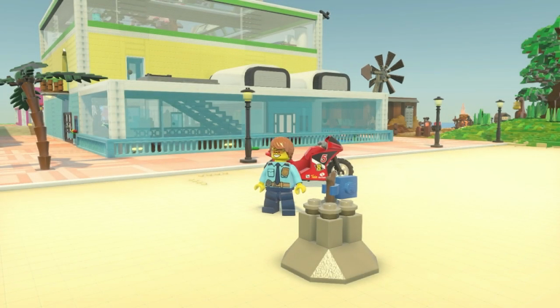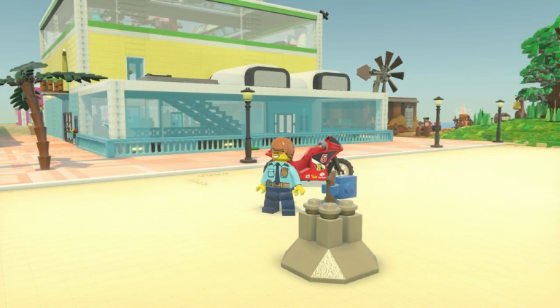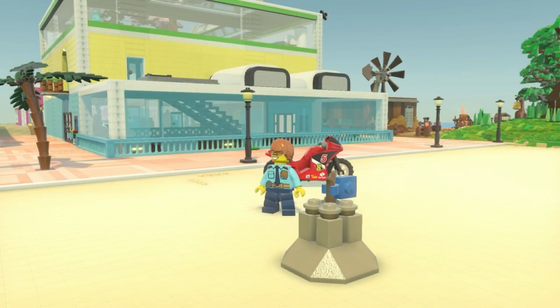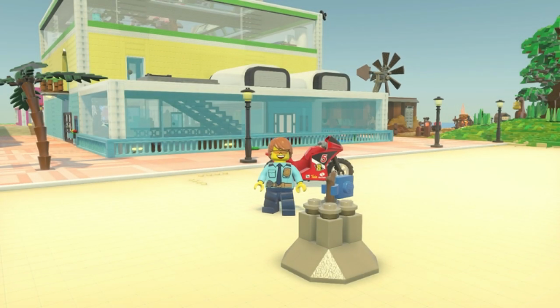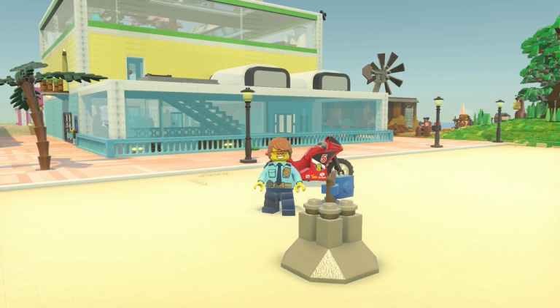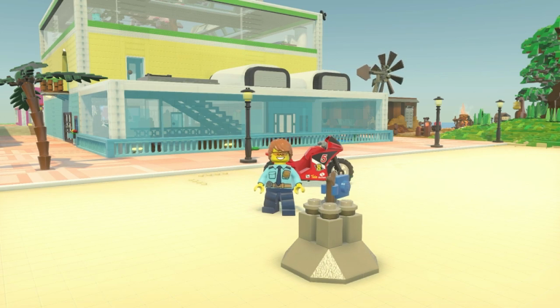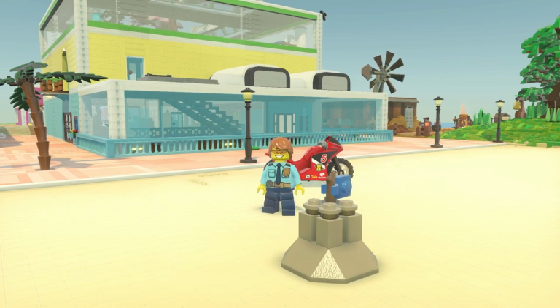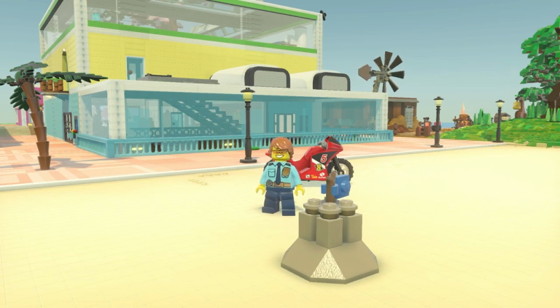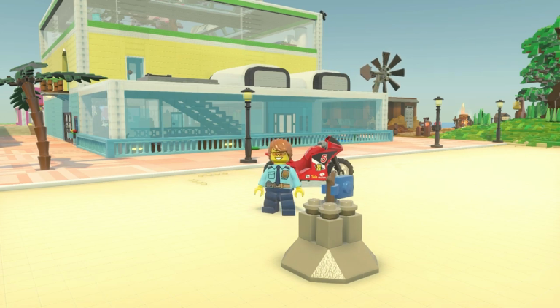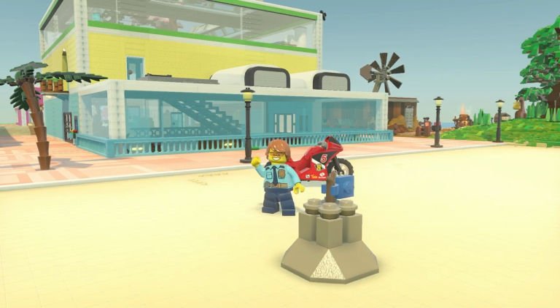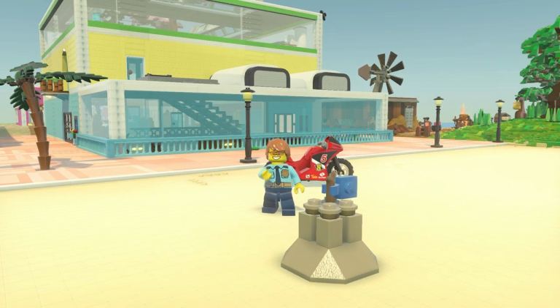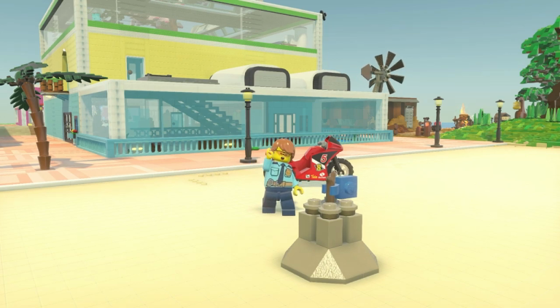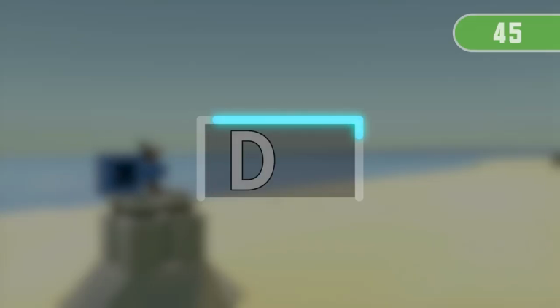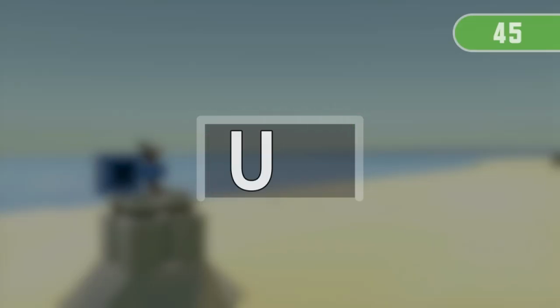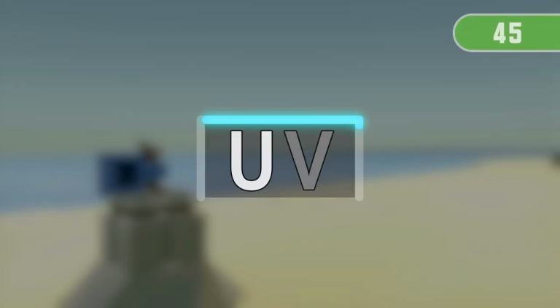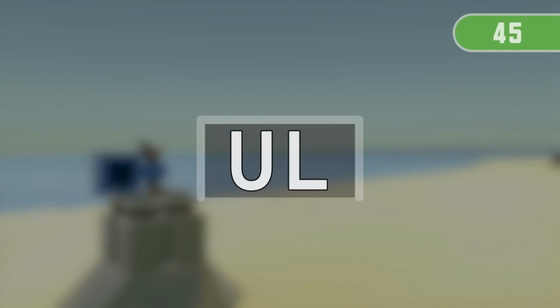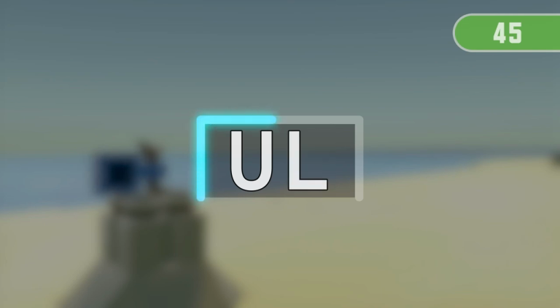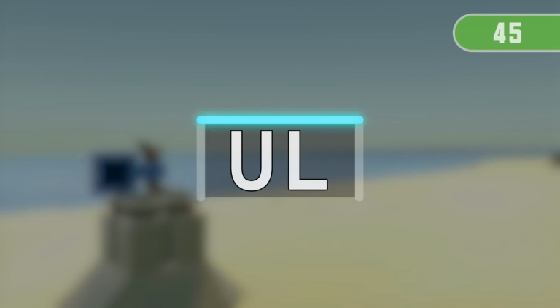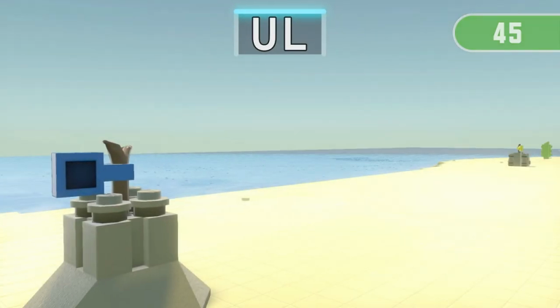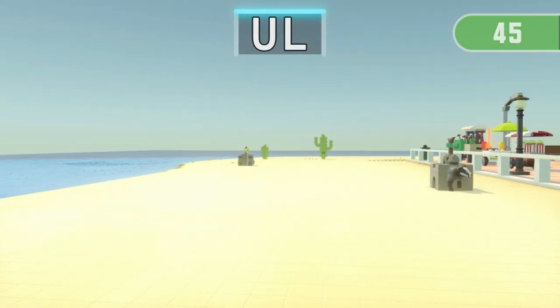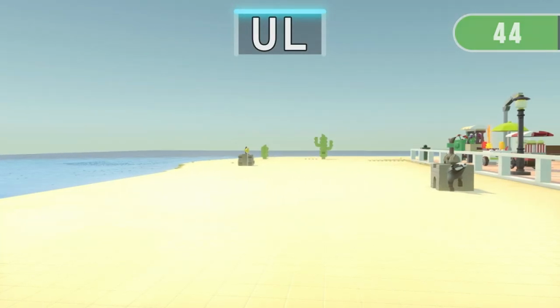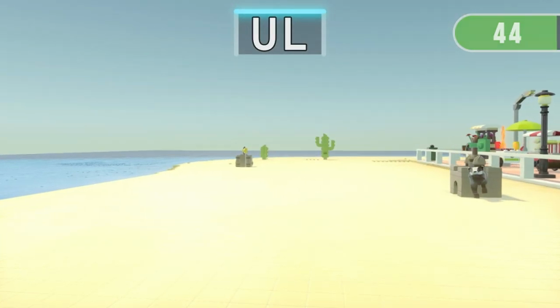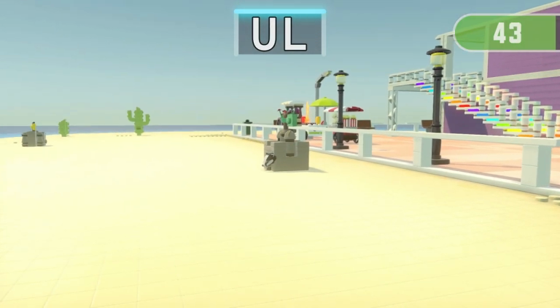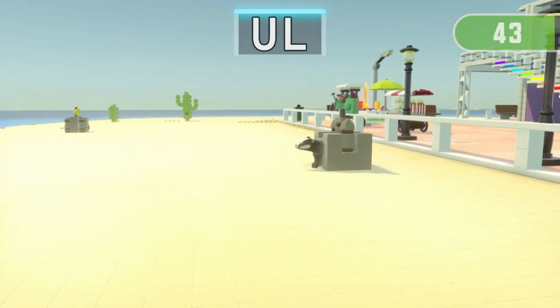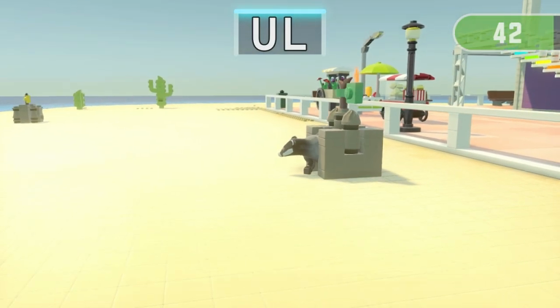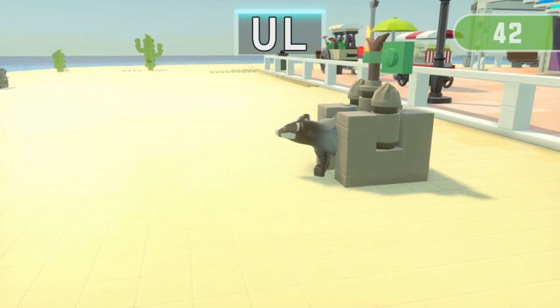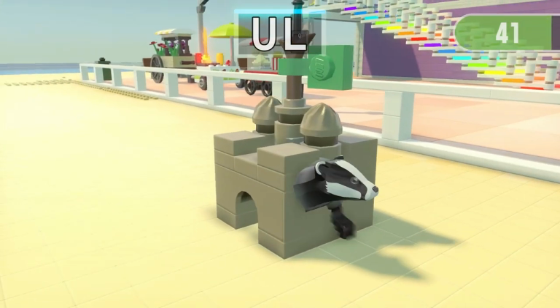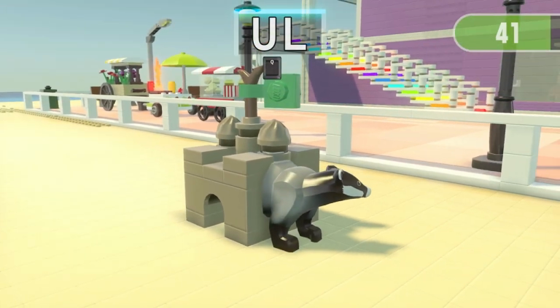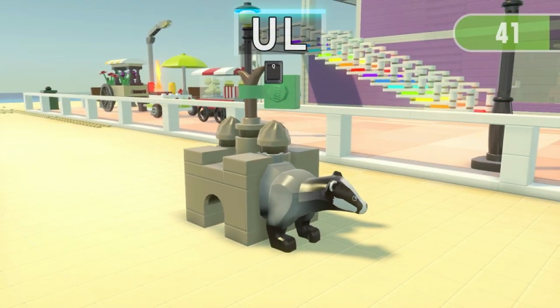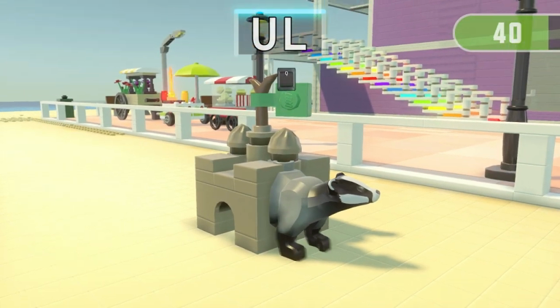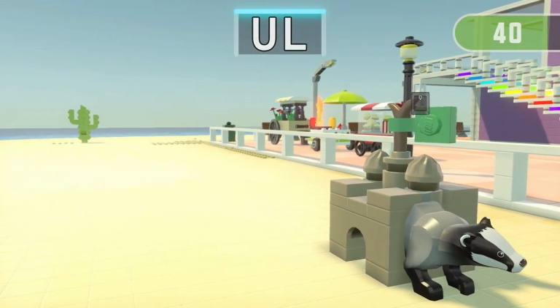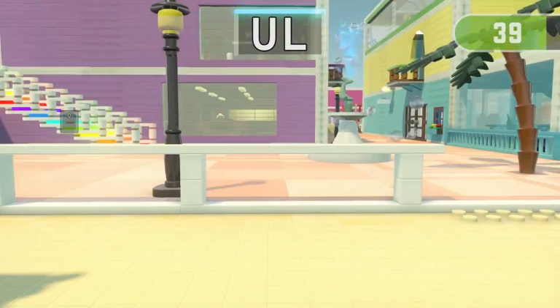Get ready for the next run! 3, 2, 1! Find 3 things containing U!